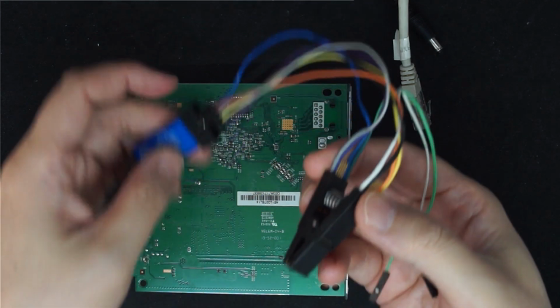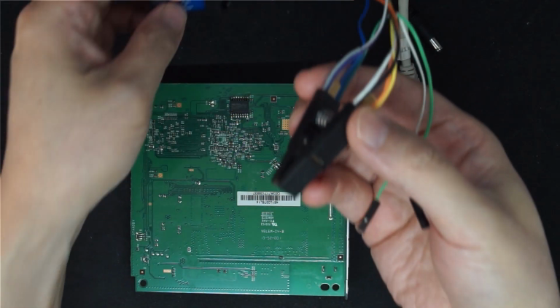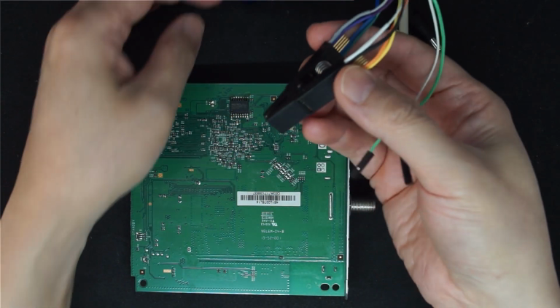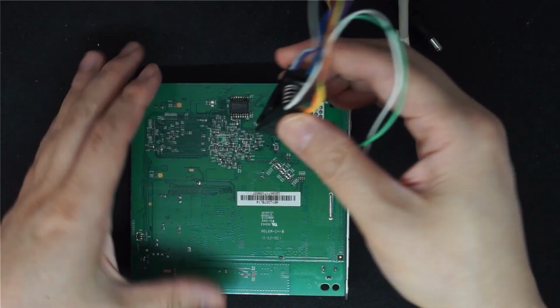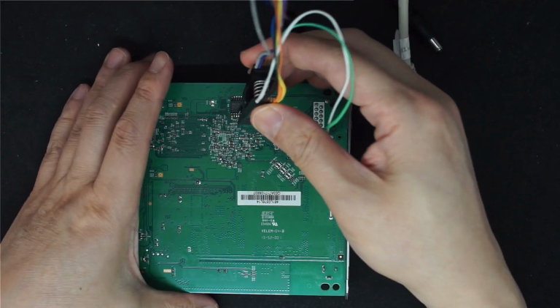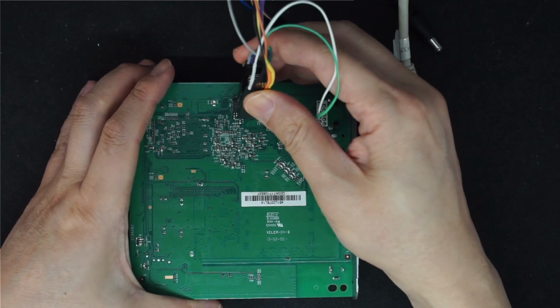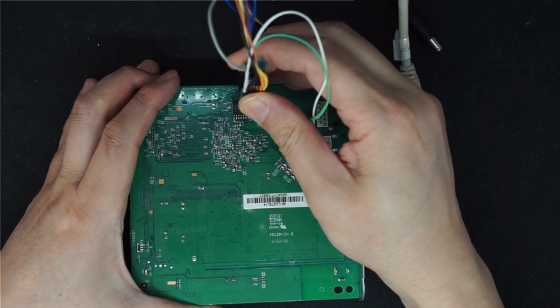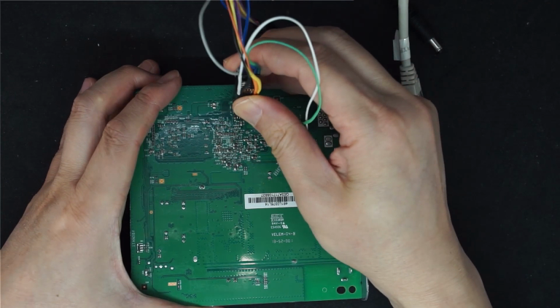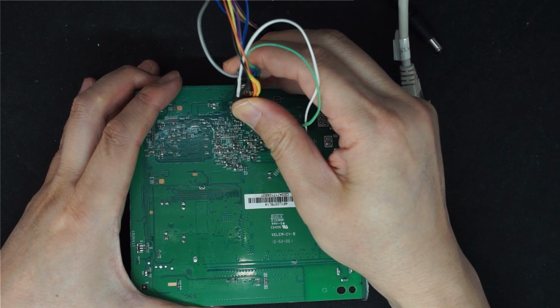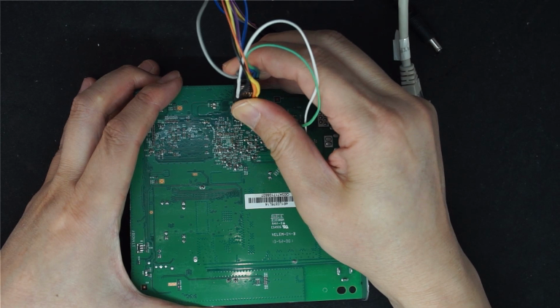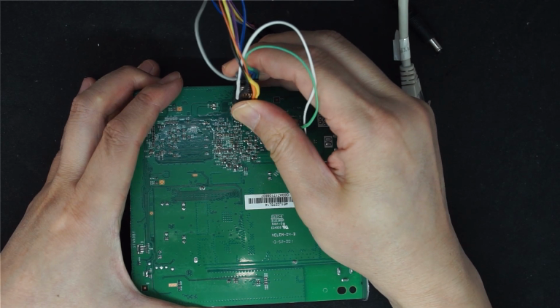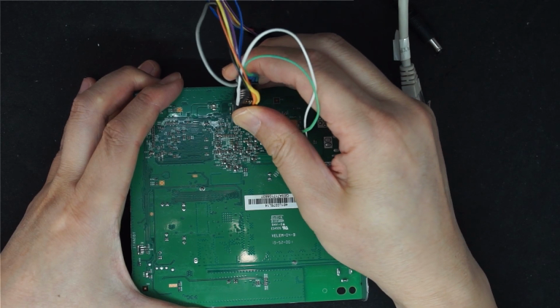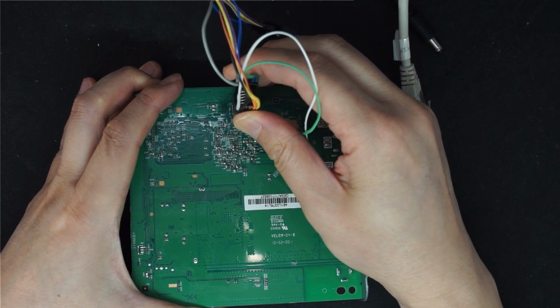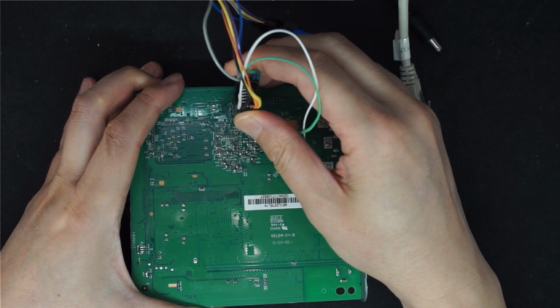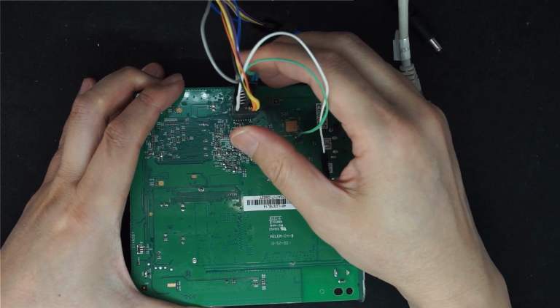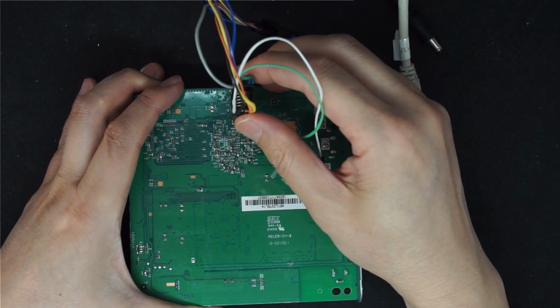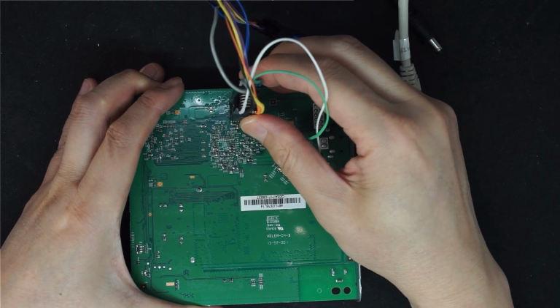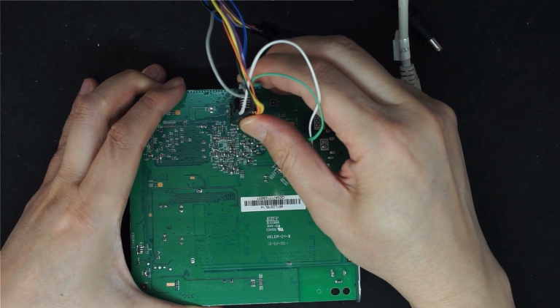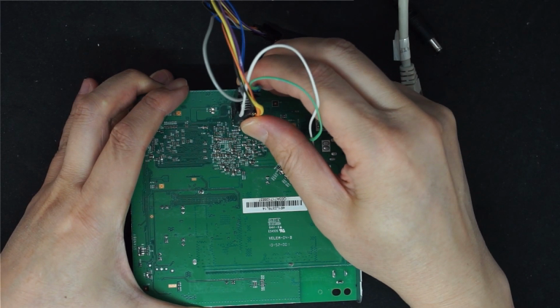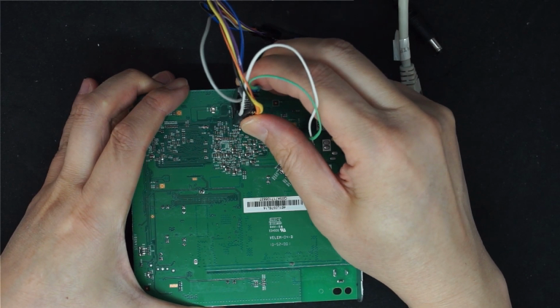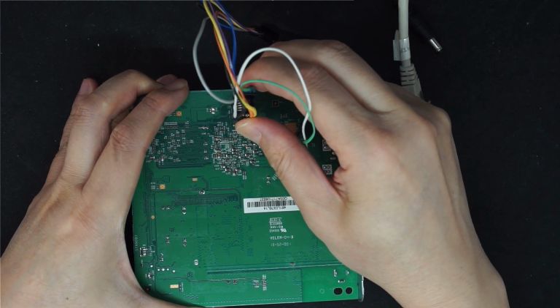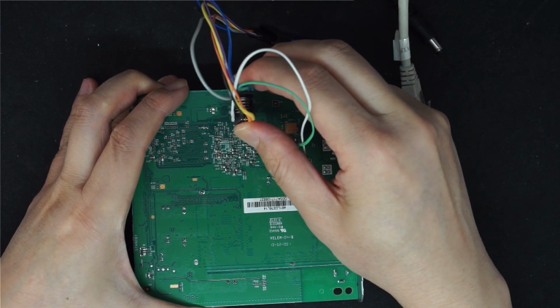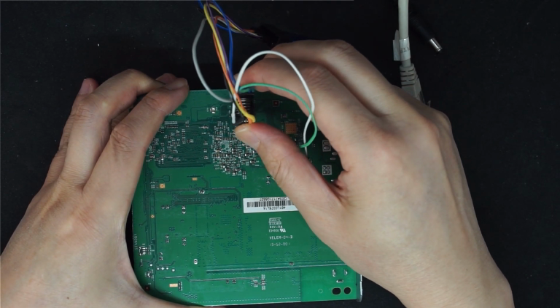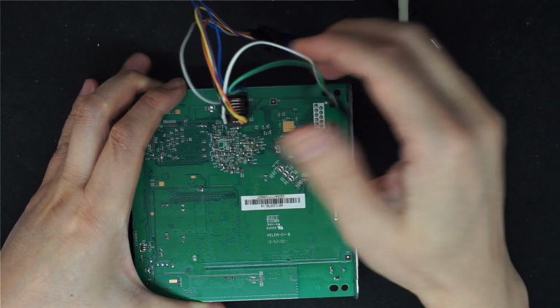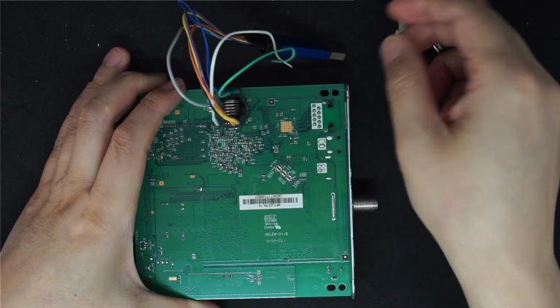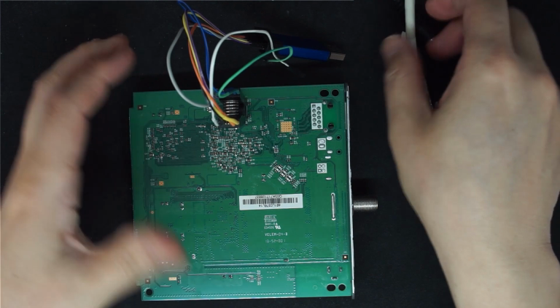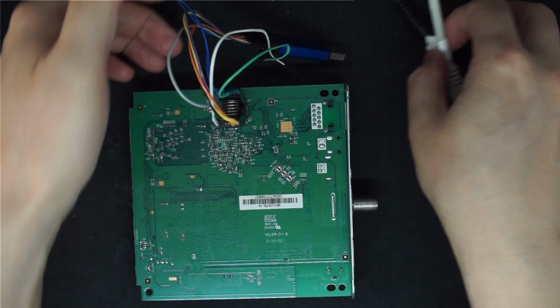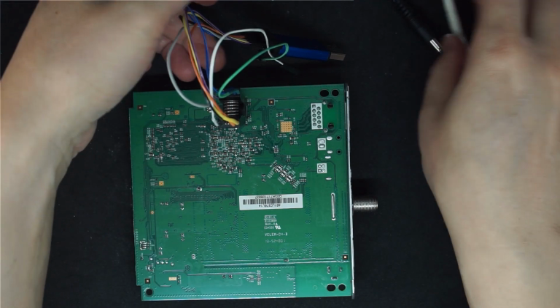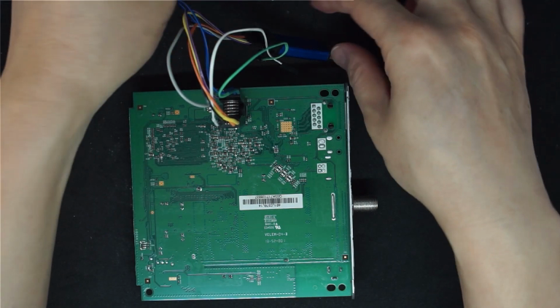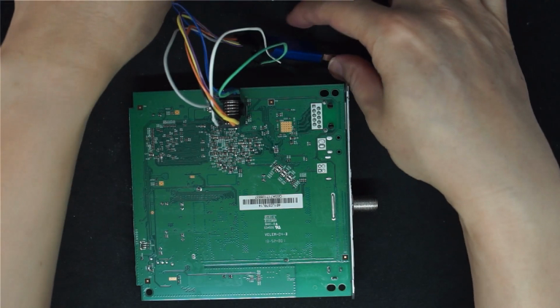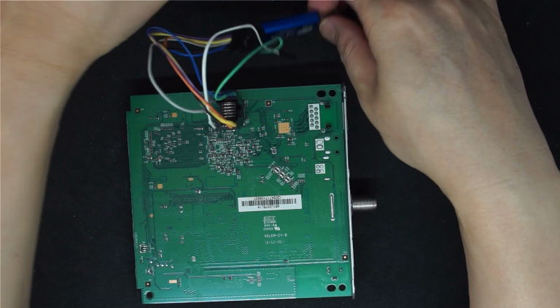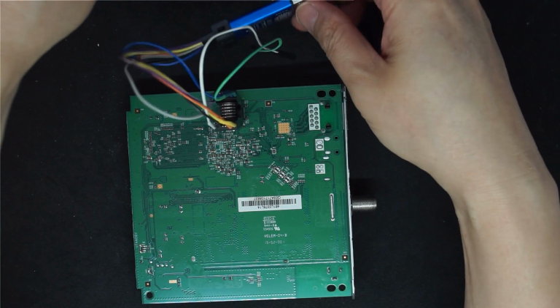To clip on, you click on like so, and then connect to the USB.